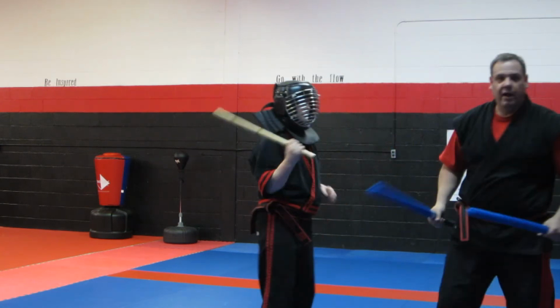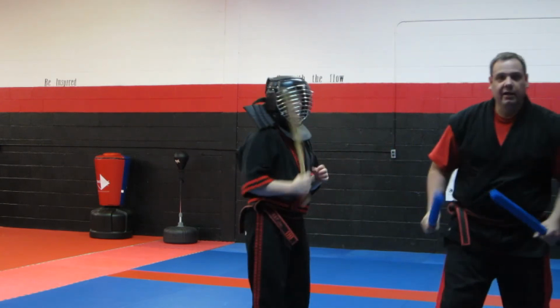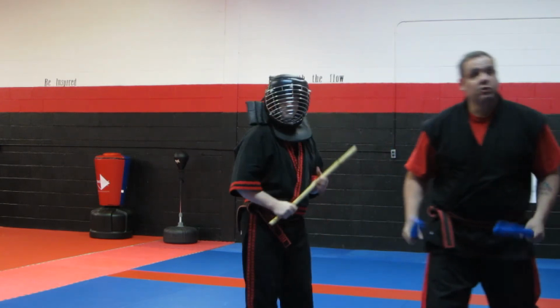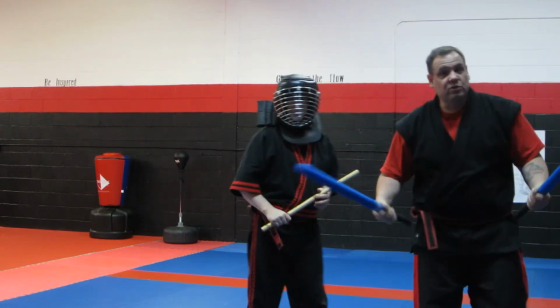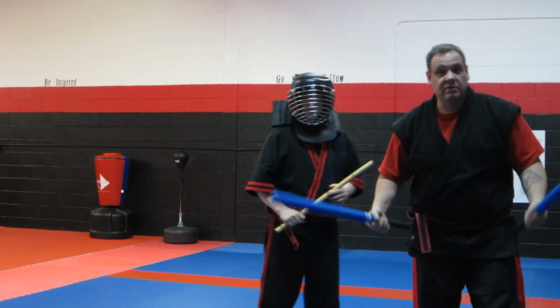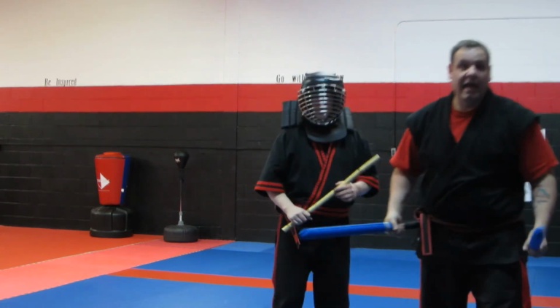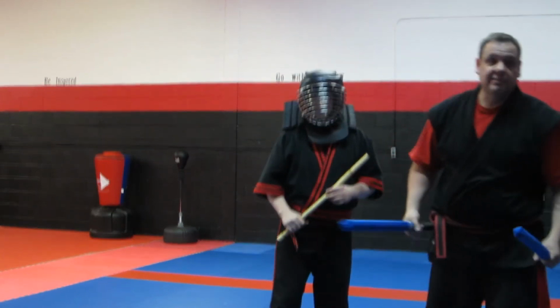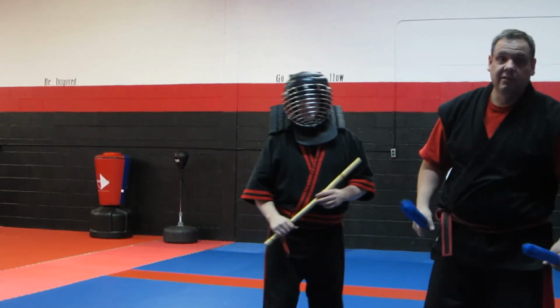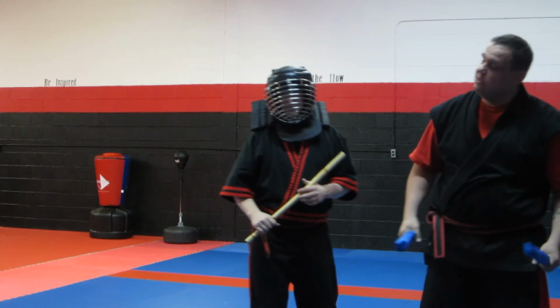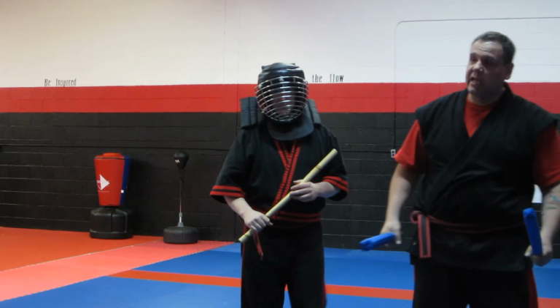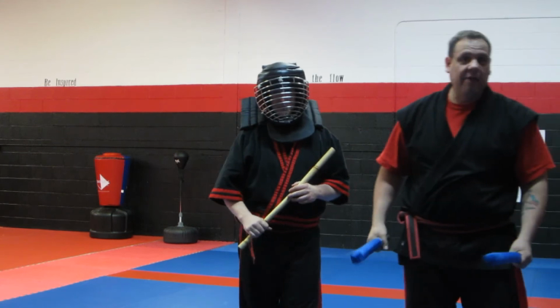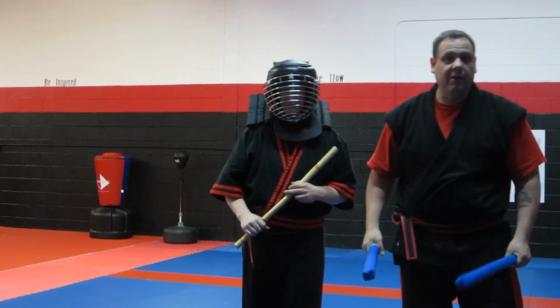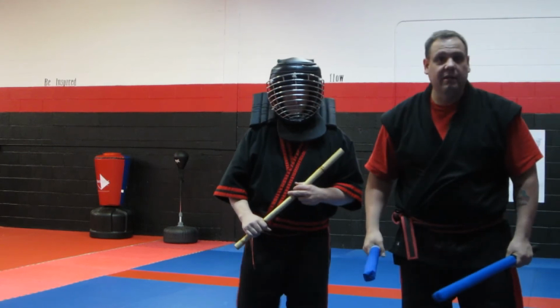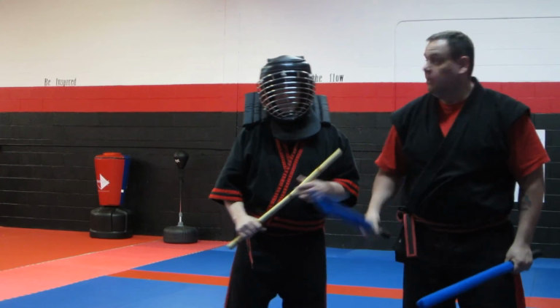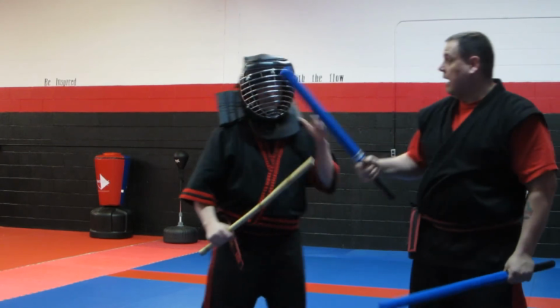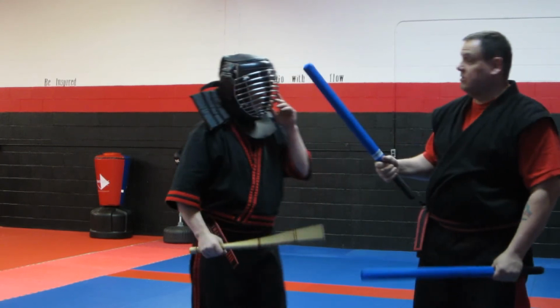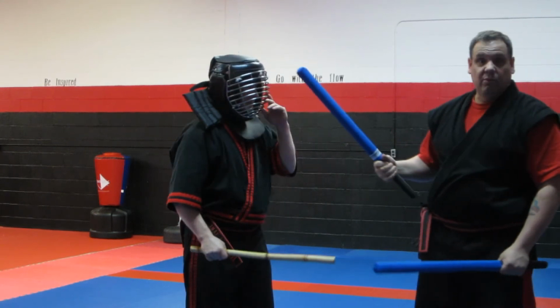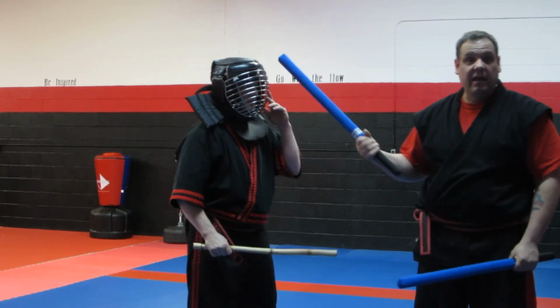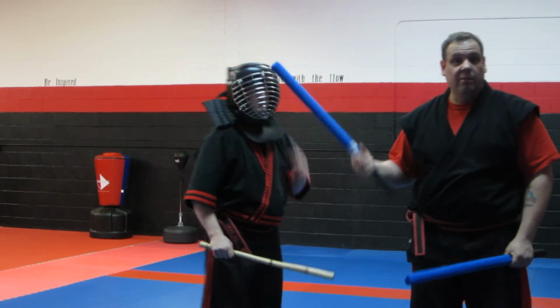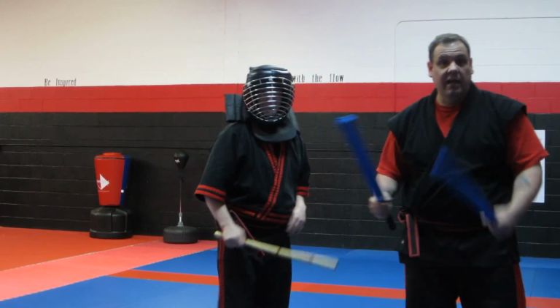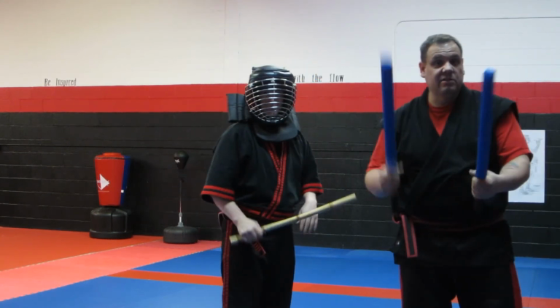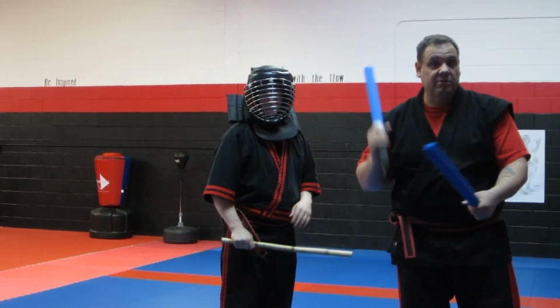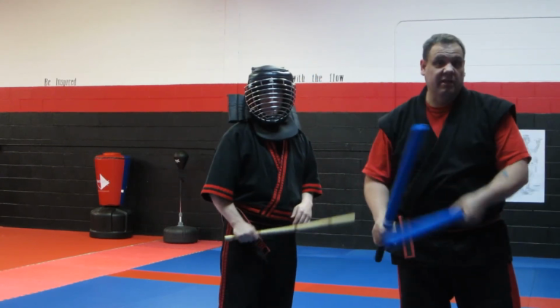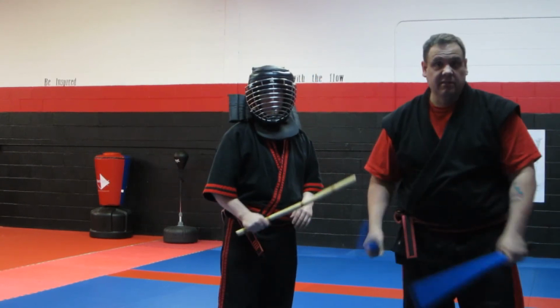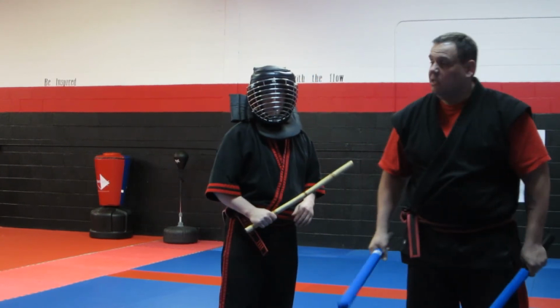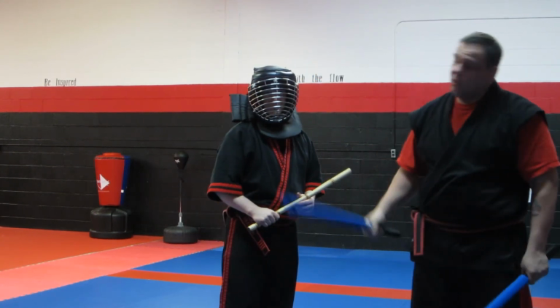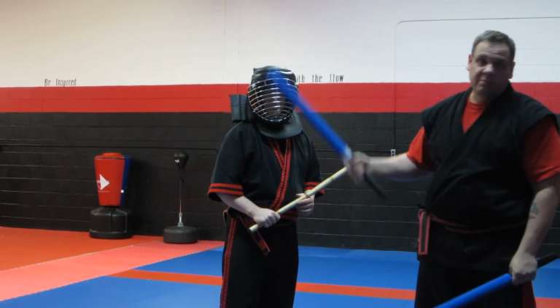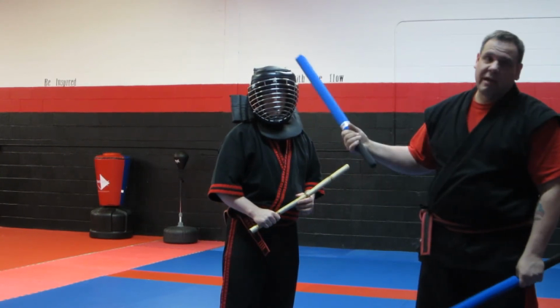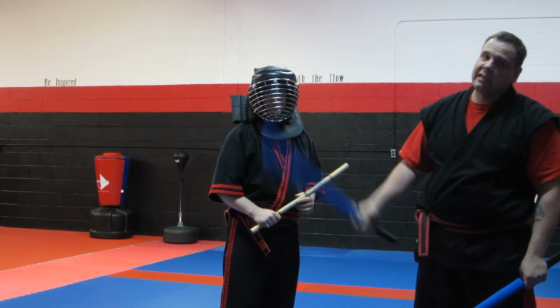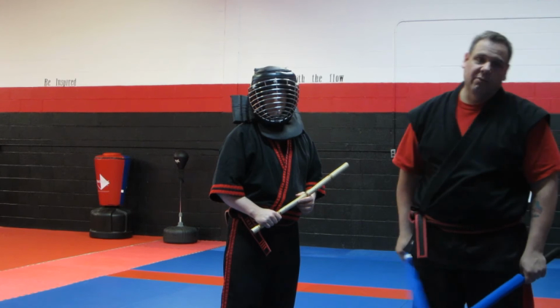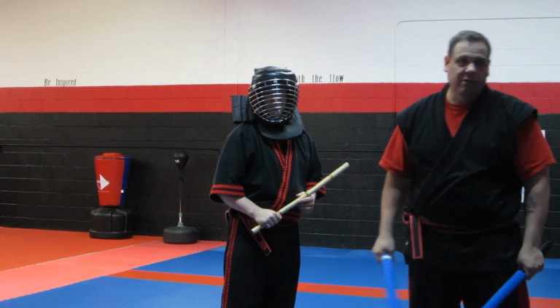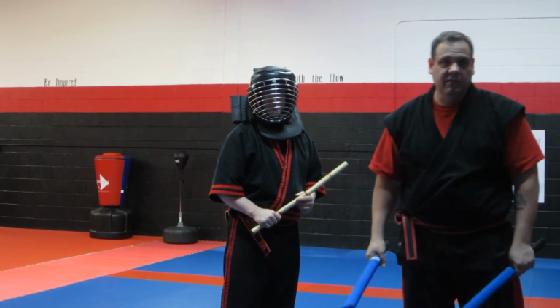All right. Two versus one is a blast — you just got to play with it. Obviously, we got a helmet on and these are rubber sticks. You don't want to be smacked in the head with a real stick.